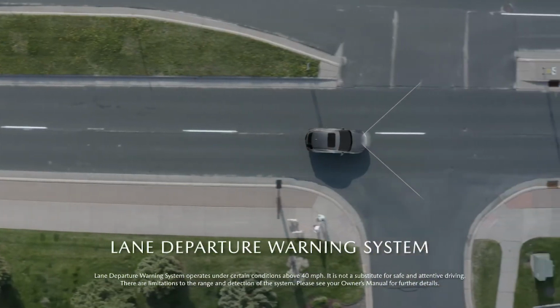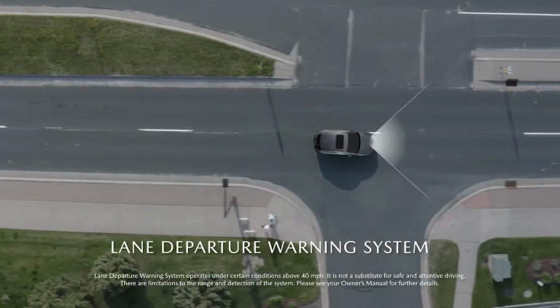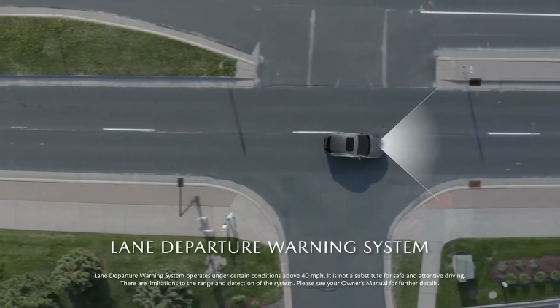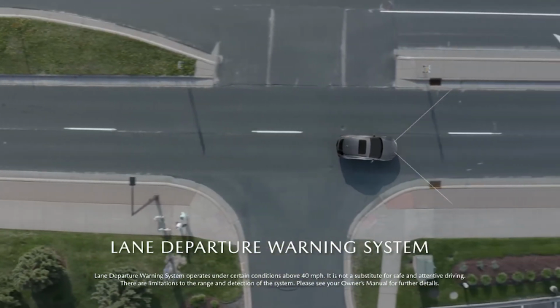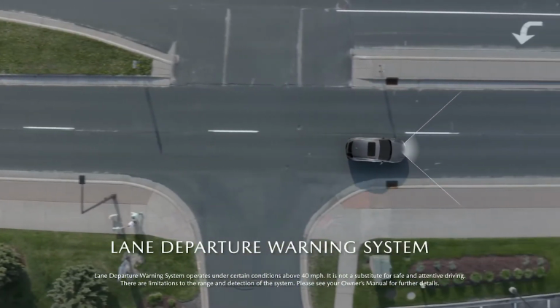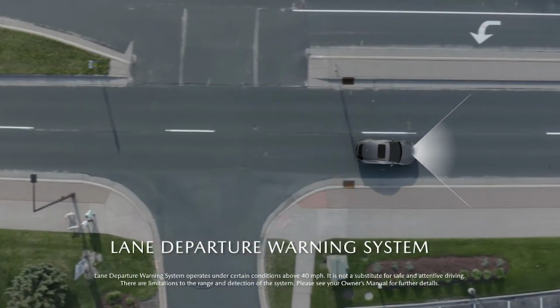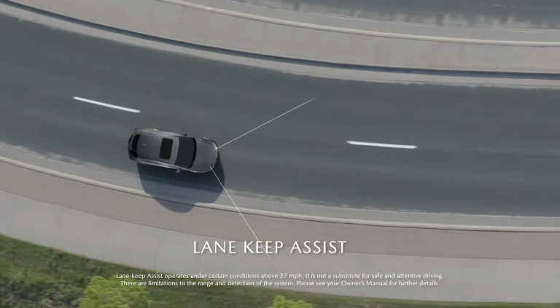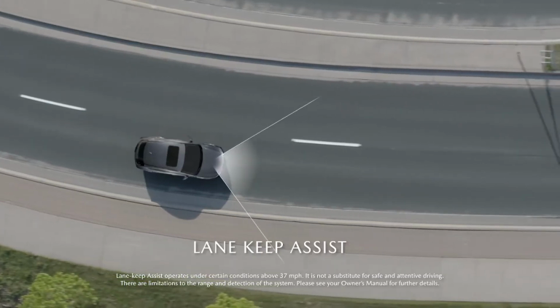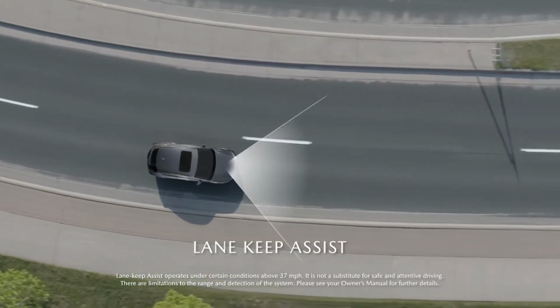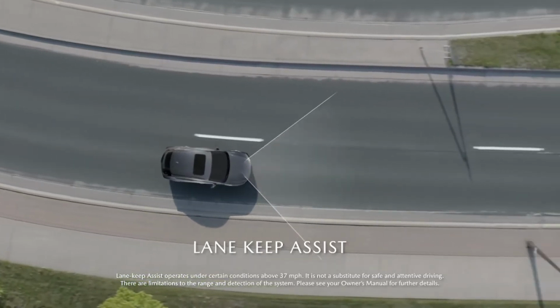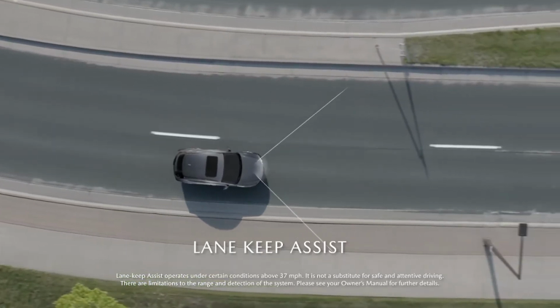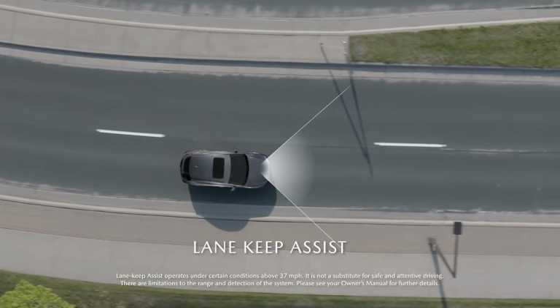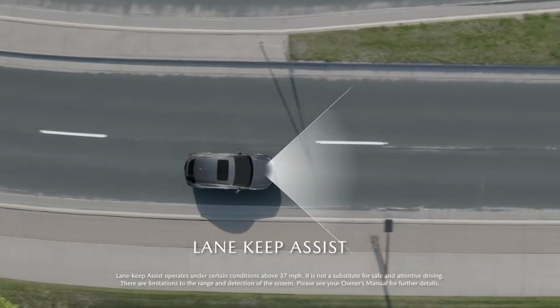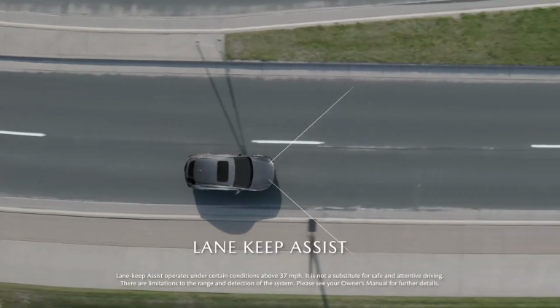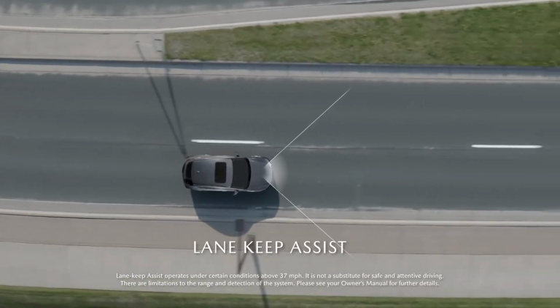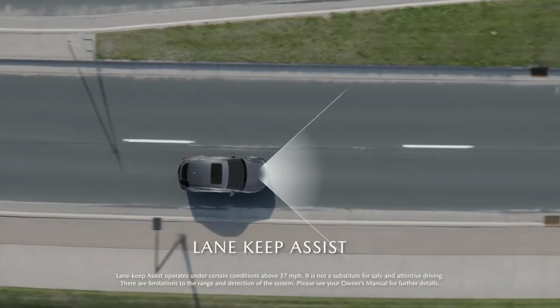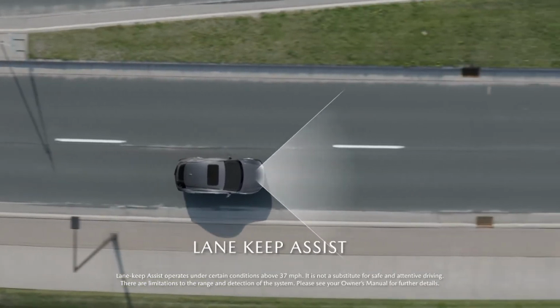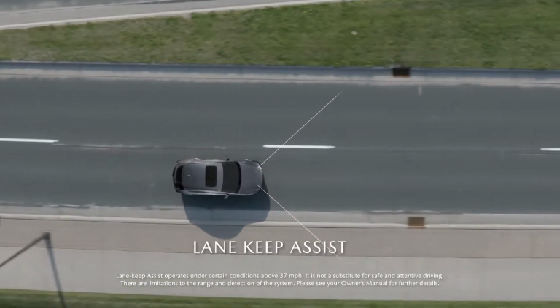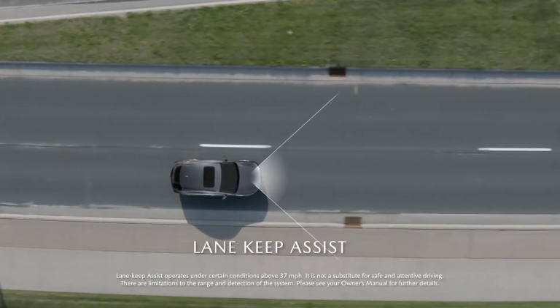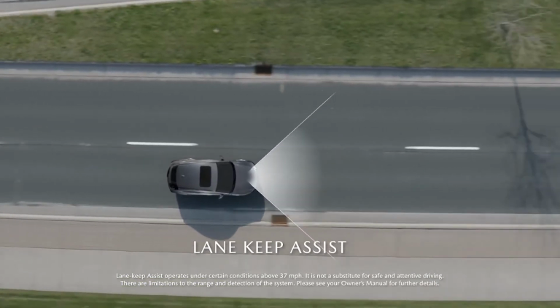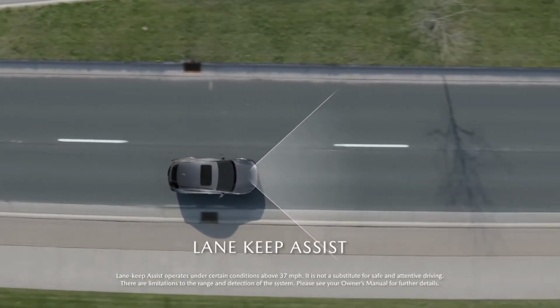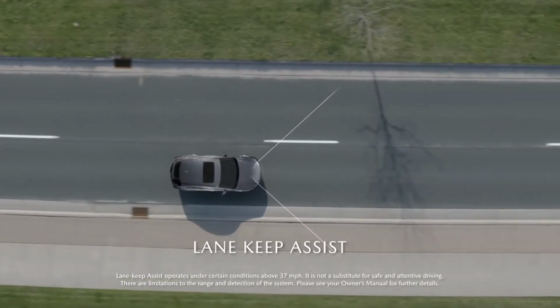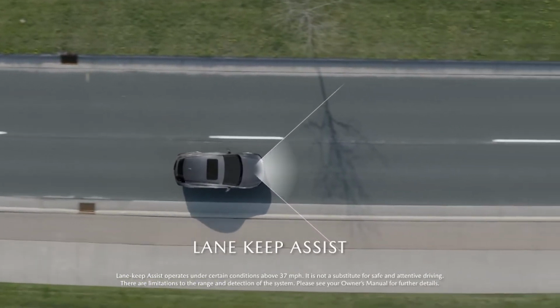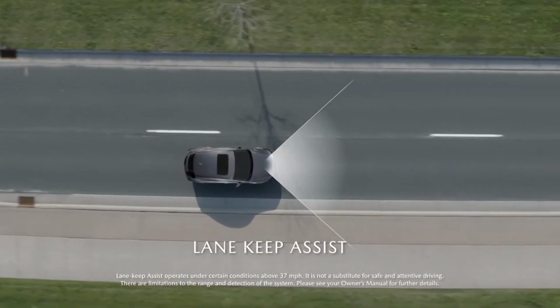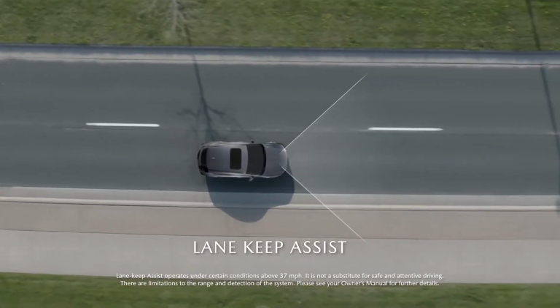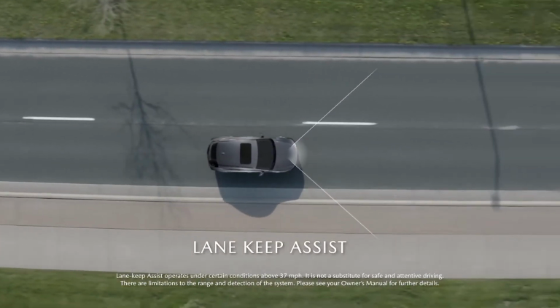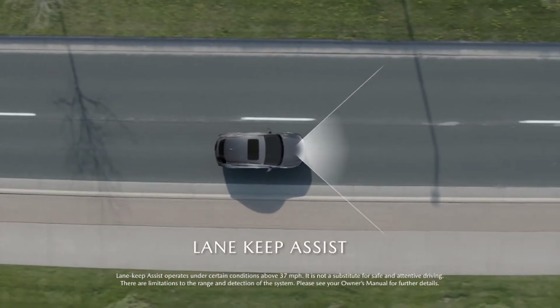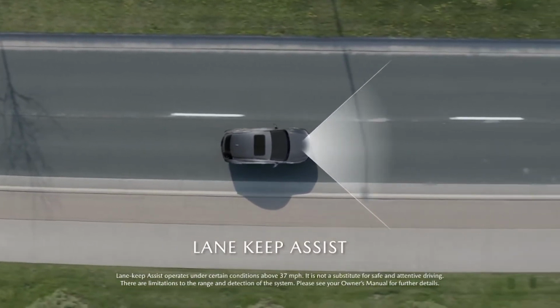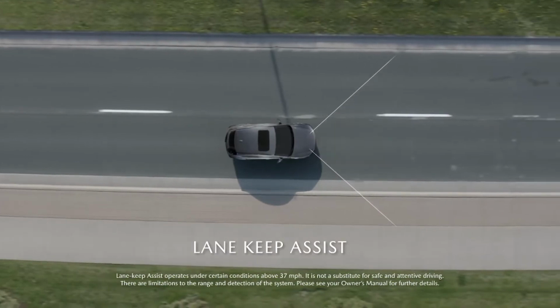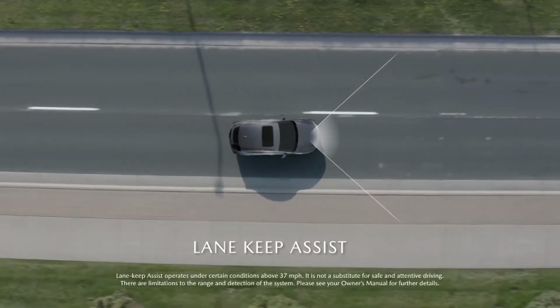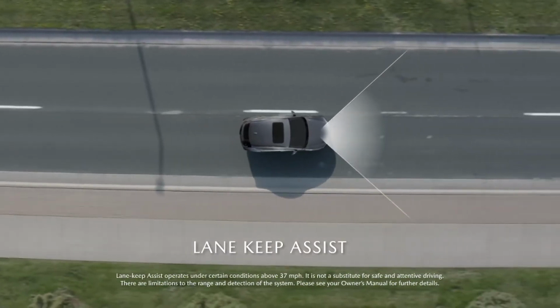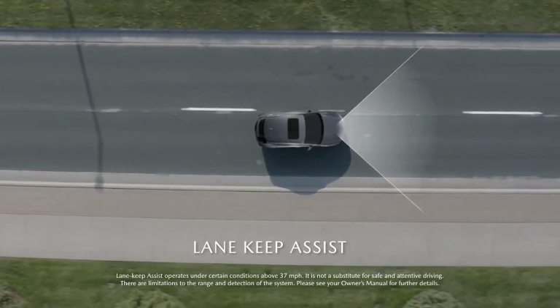The Lane Departure Warning System detects and alerts when your vehicle is about to unintentionally depart from its lane, while the Lane Keep Assist helps keep you centered in your lane by performing minor steering corrections upon sensing an unintentional lane departure.